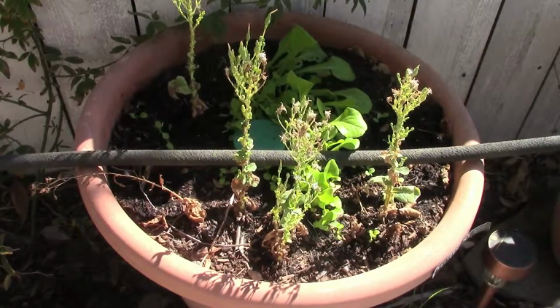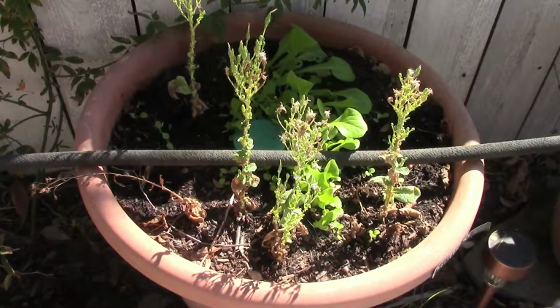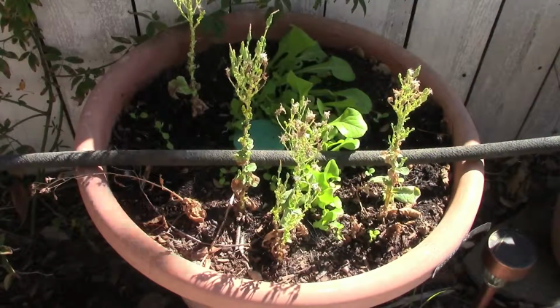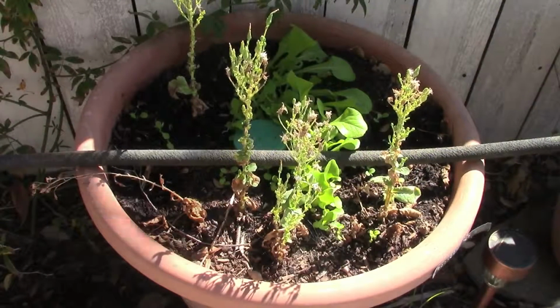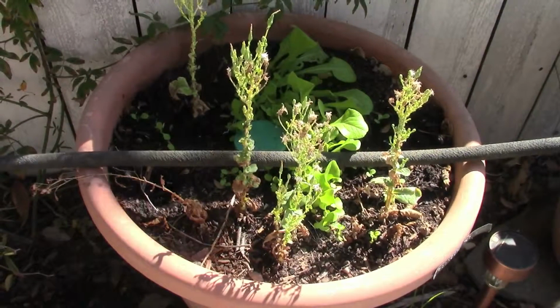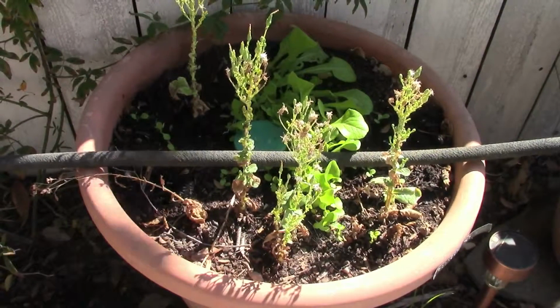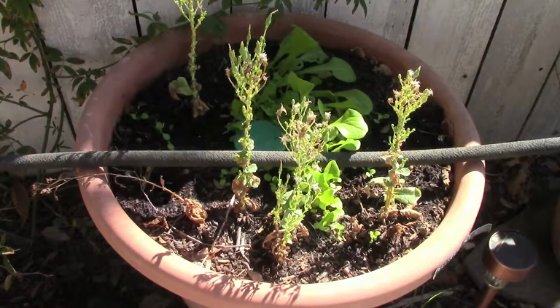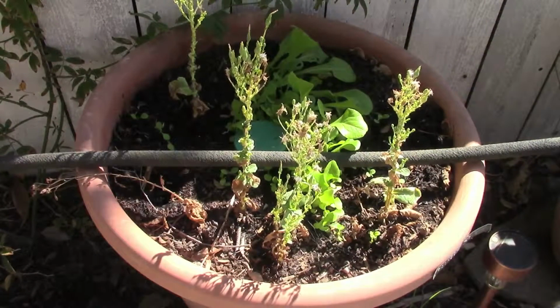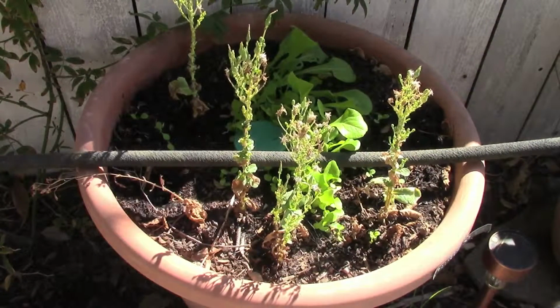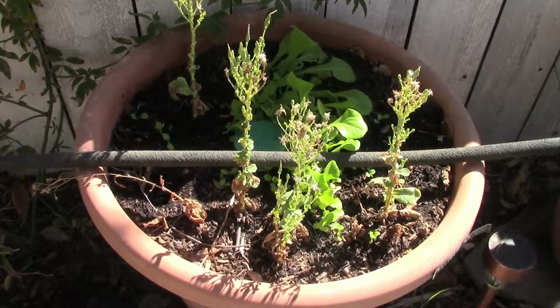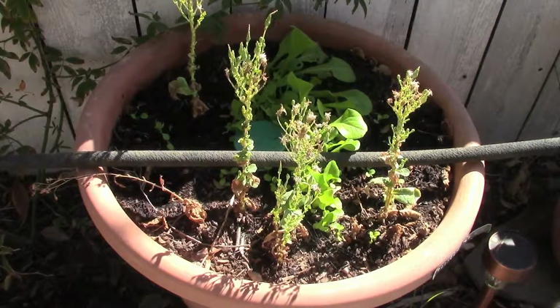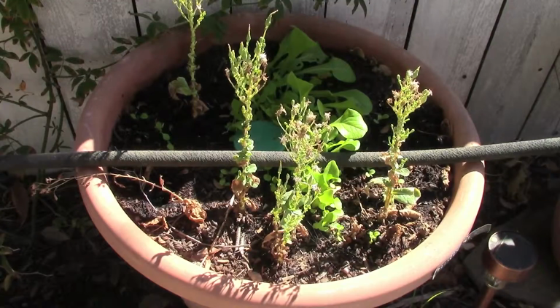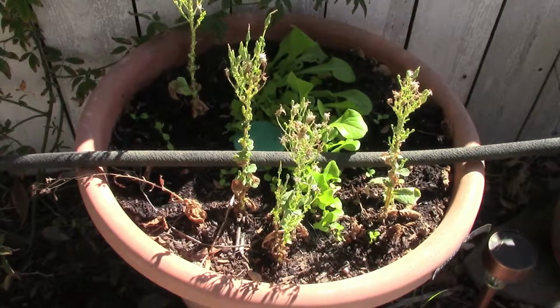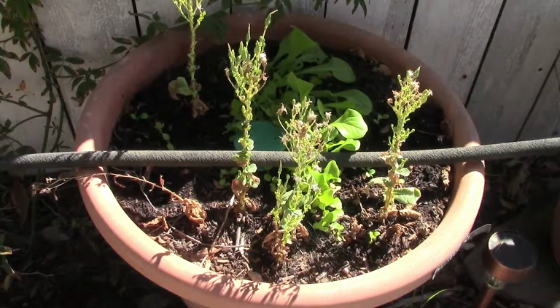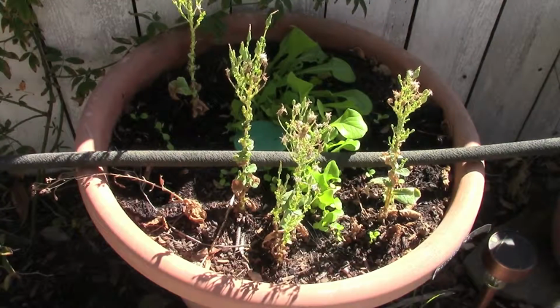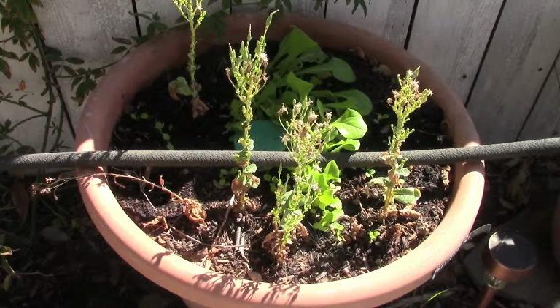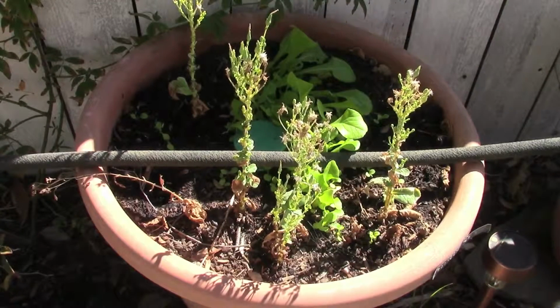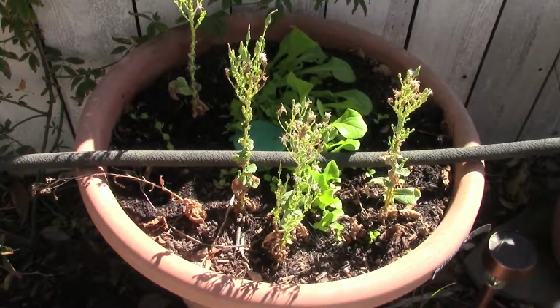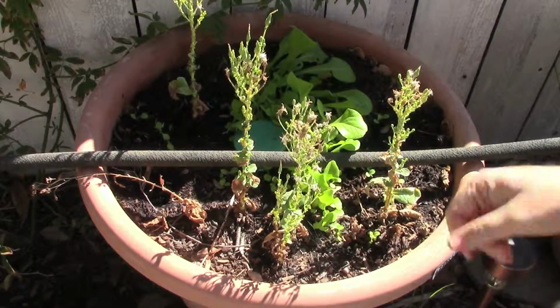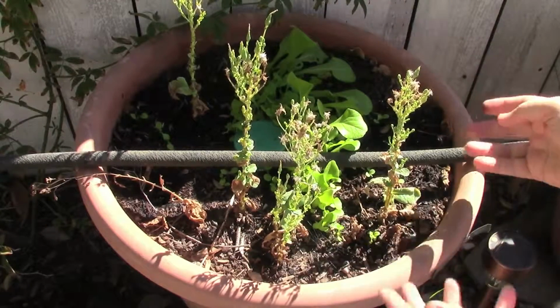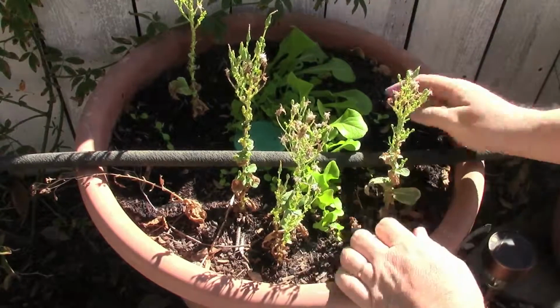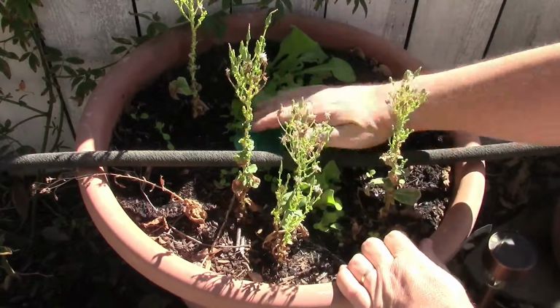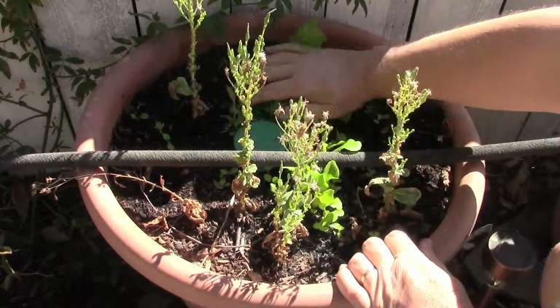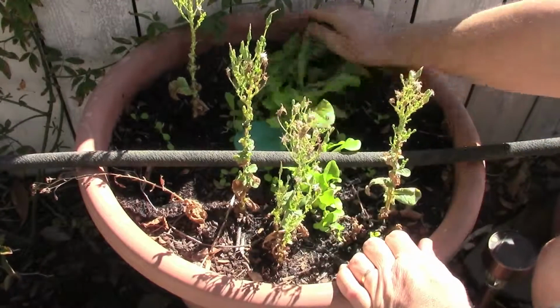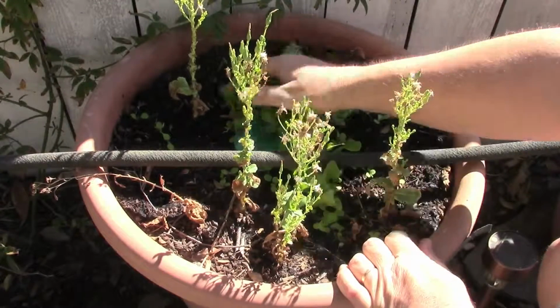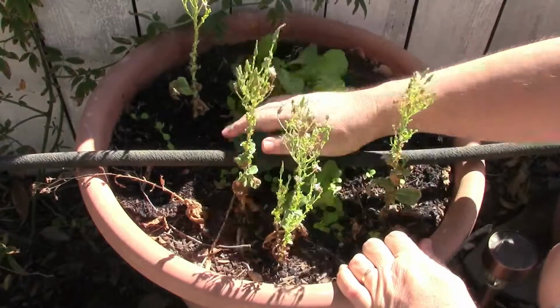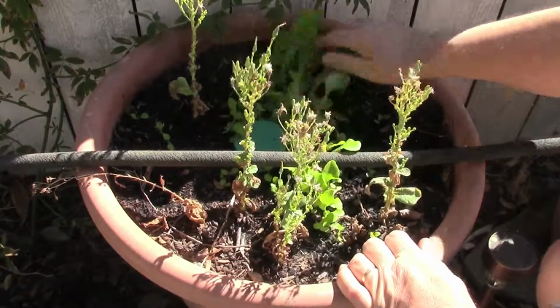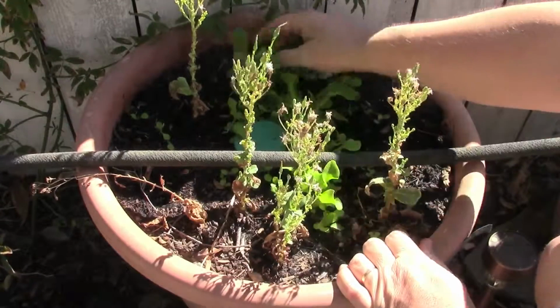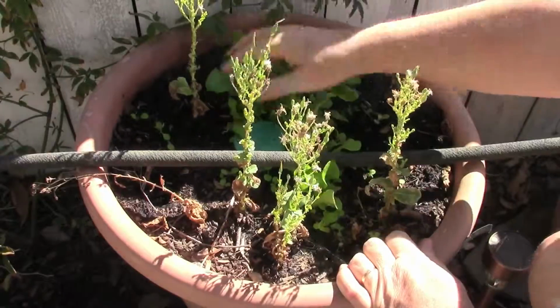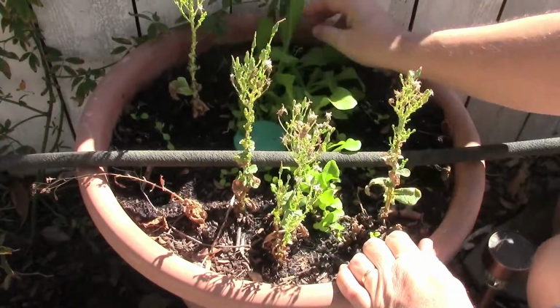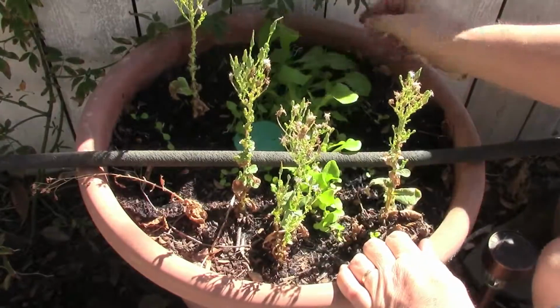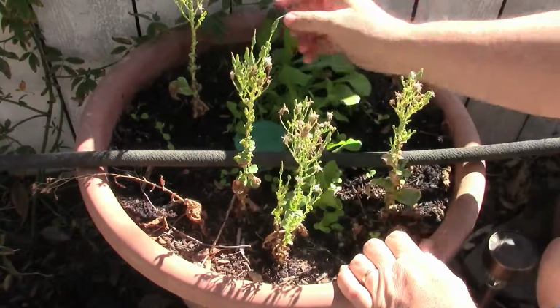Now, I'm pretty happy here. It appears that our self-seeding lettuce has actually worked. You can see back here, we've got a nice set of greens popping up in the back.